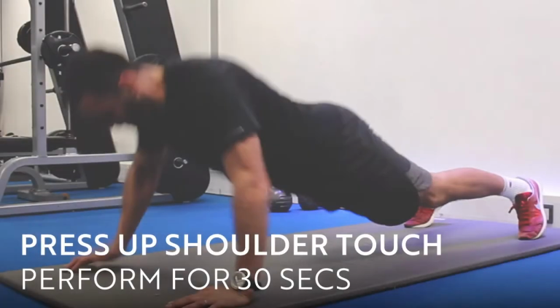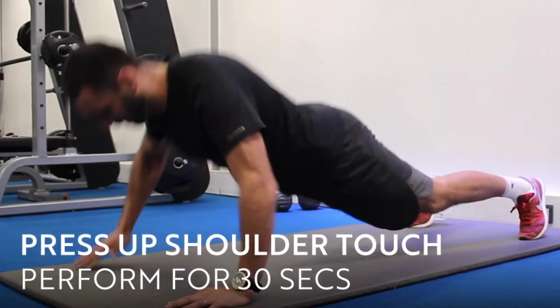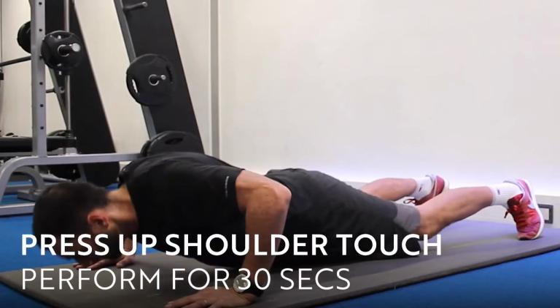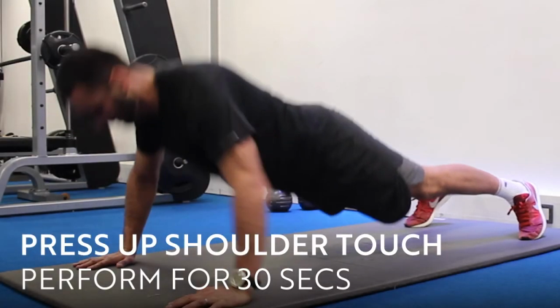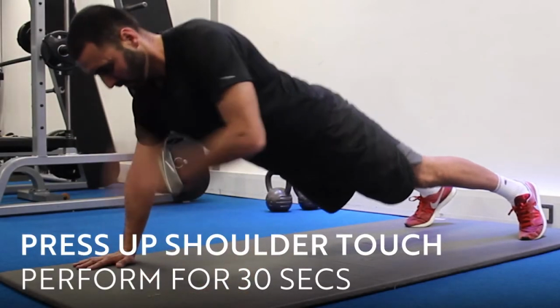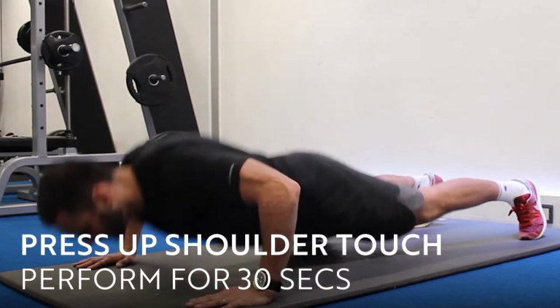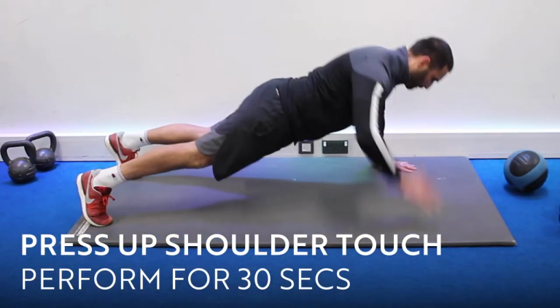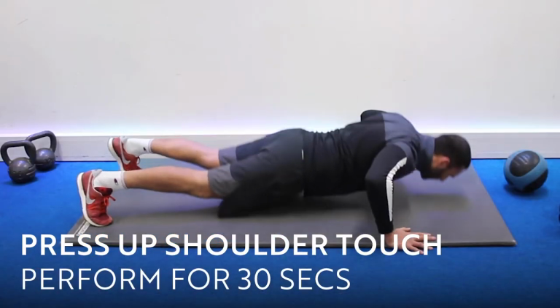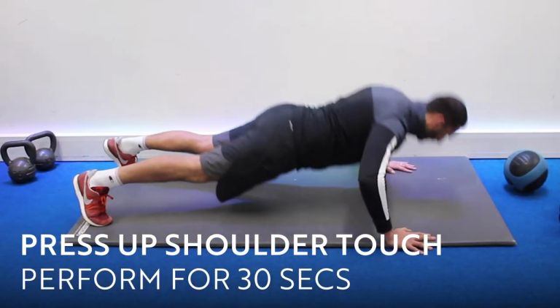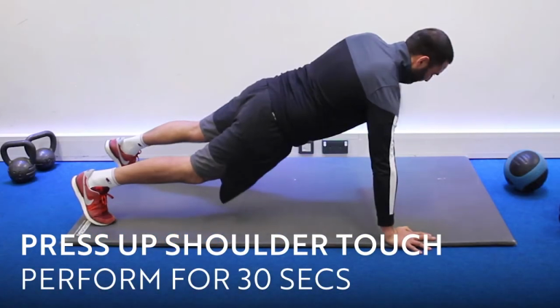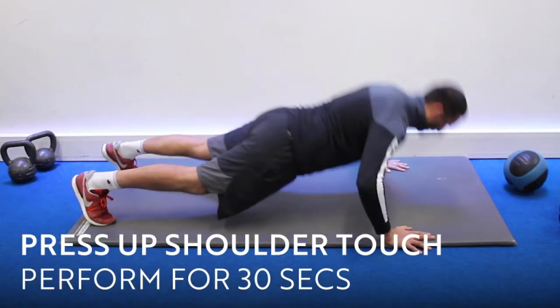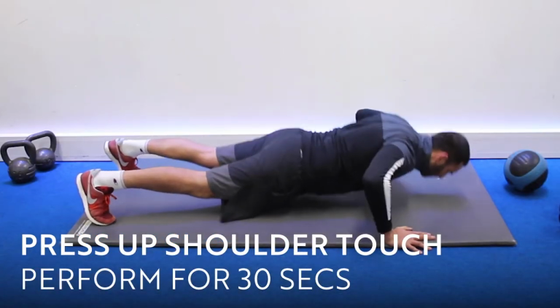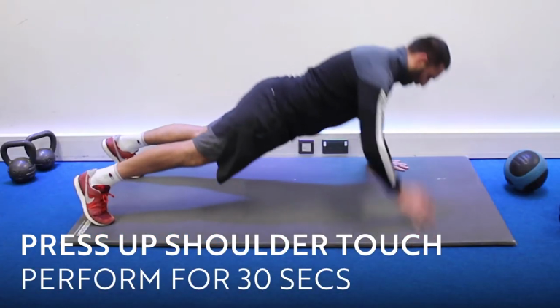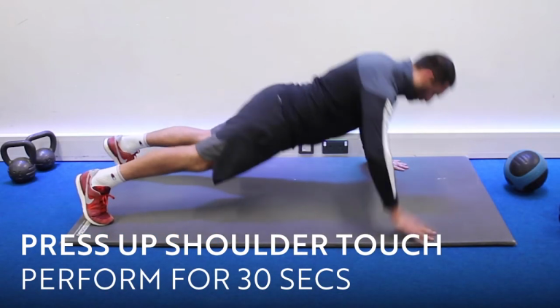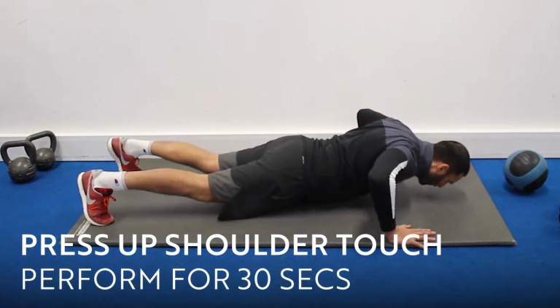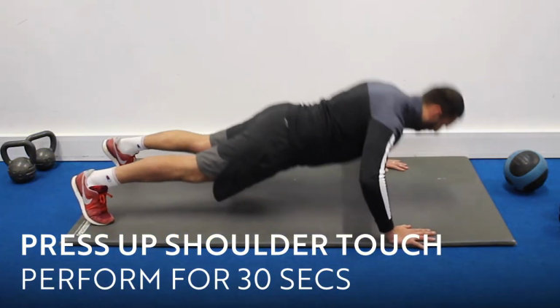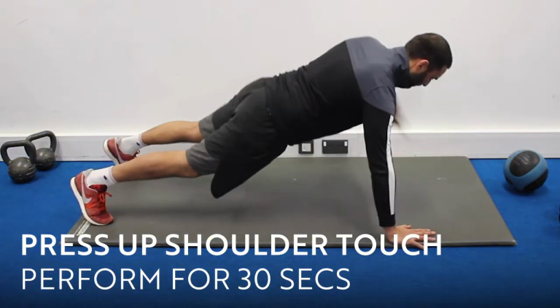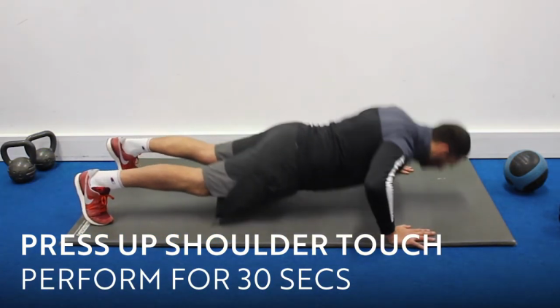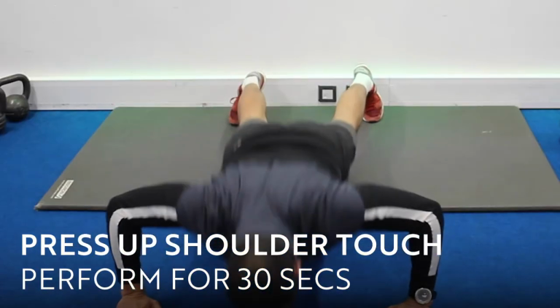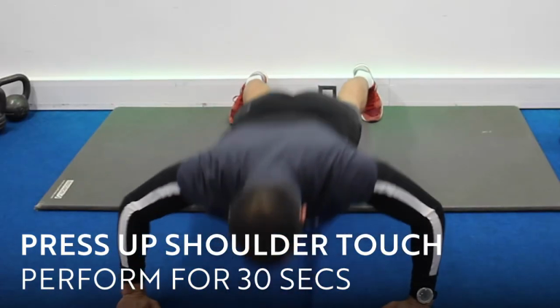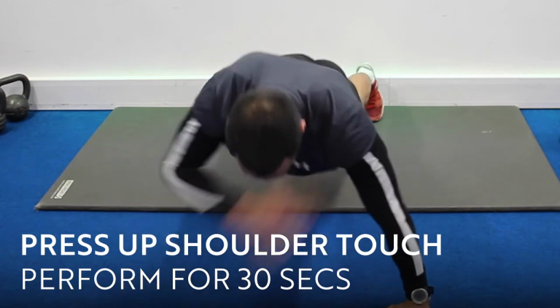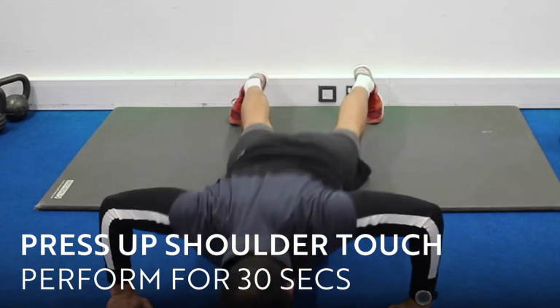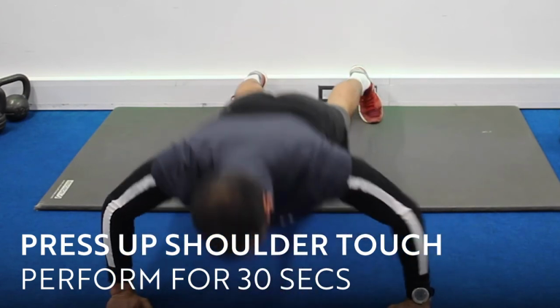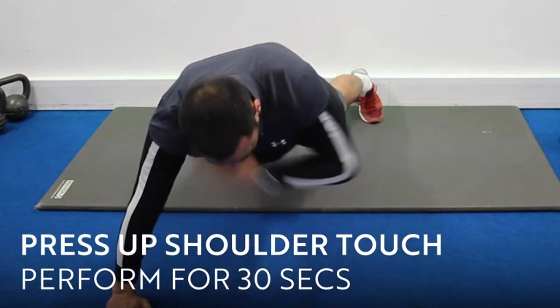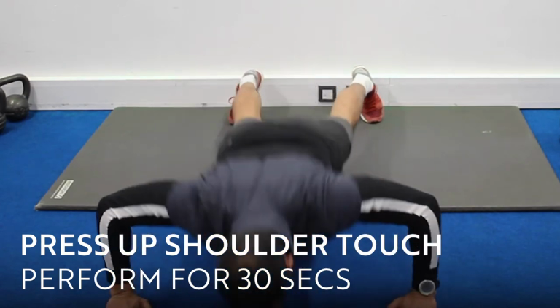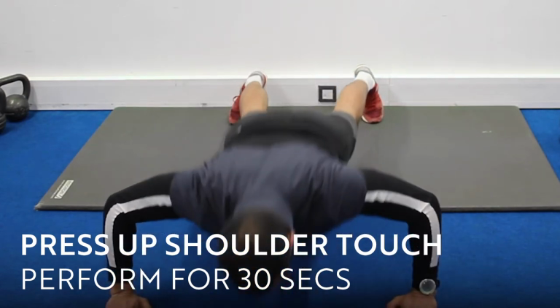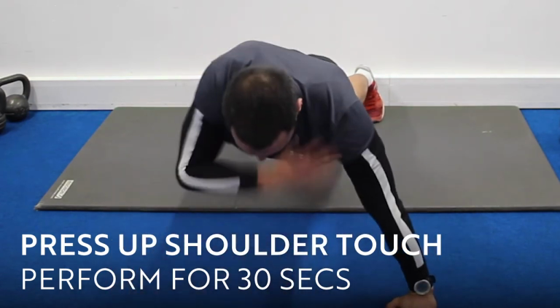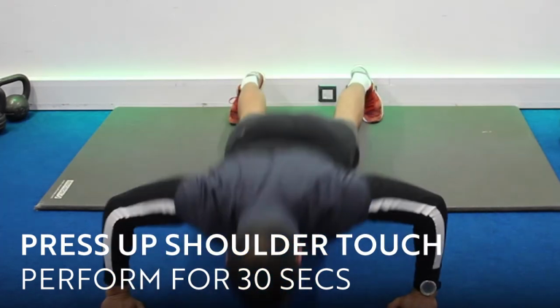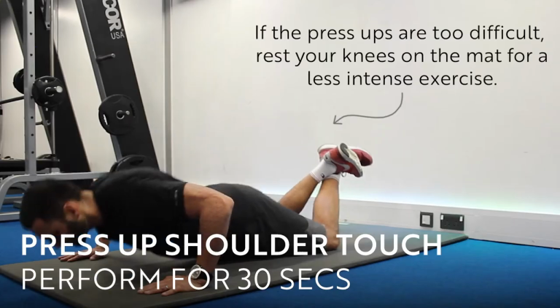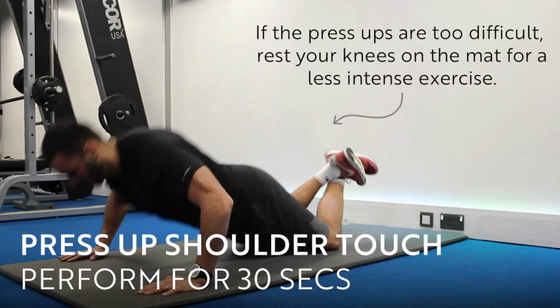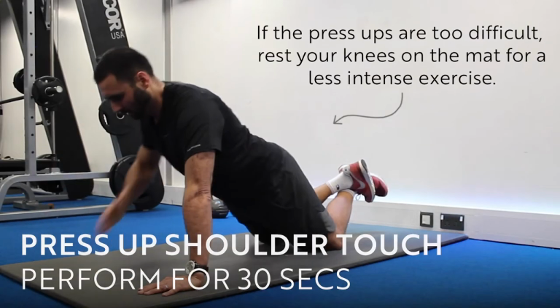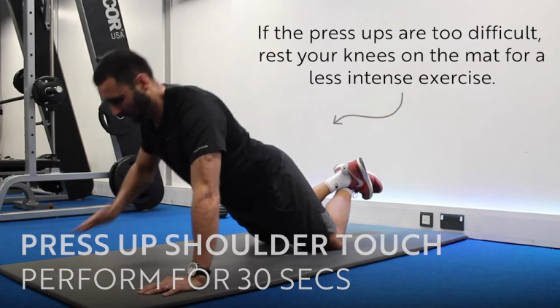This is called the press up shoulder touch. What I want you to do is perform a nice deep press up. Keep the core nice and strong. On the way up, I want you to touch one of your shoulders, sink back down and touch the other shoulder.